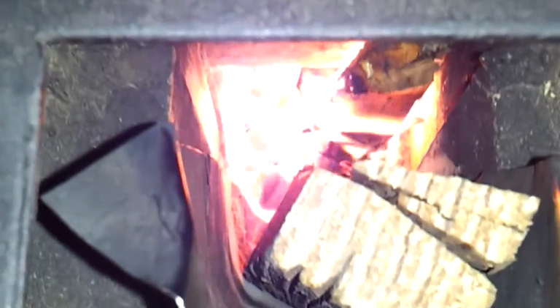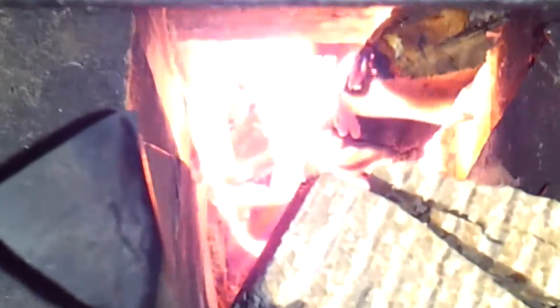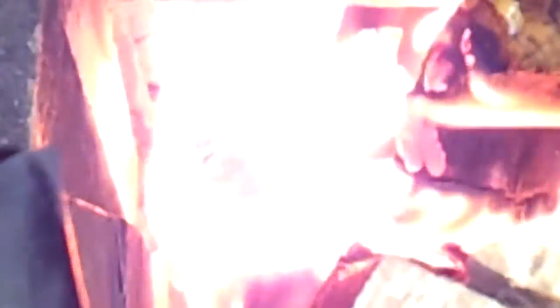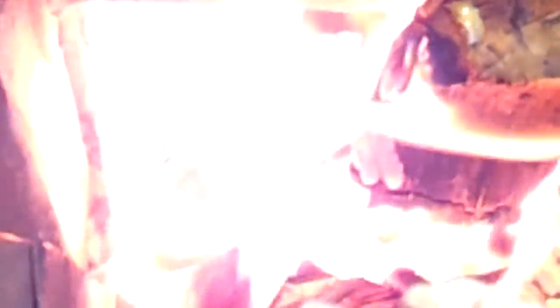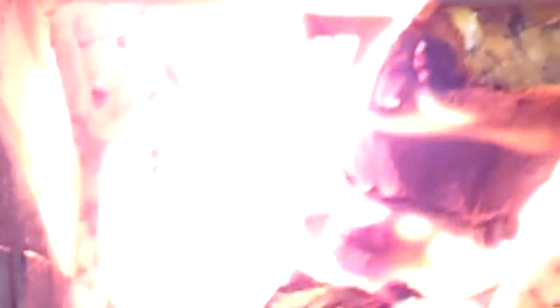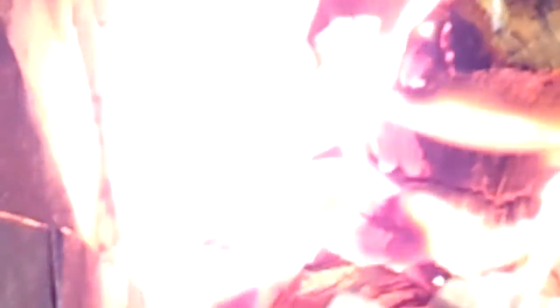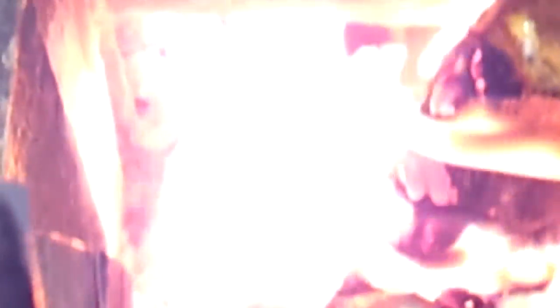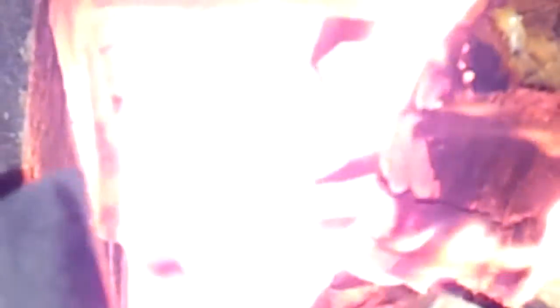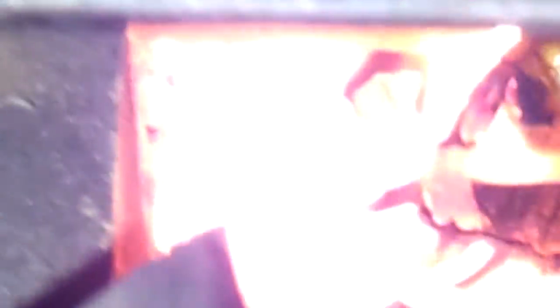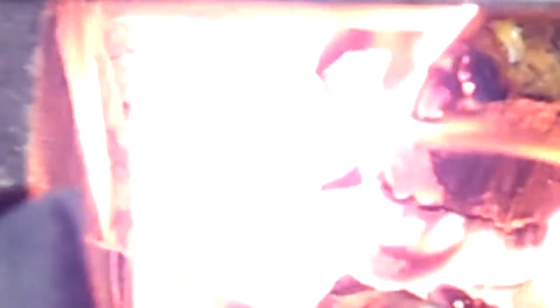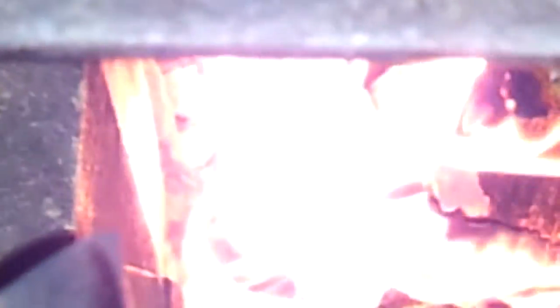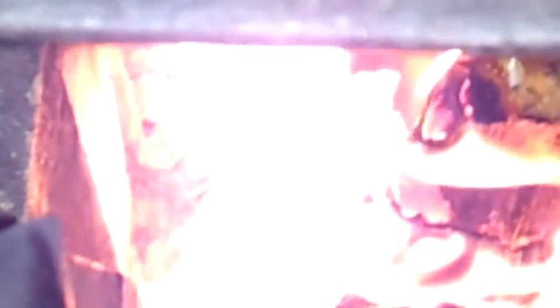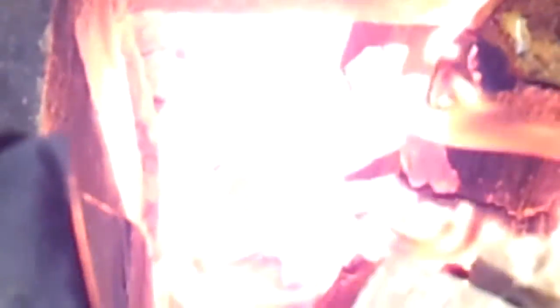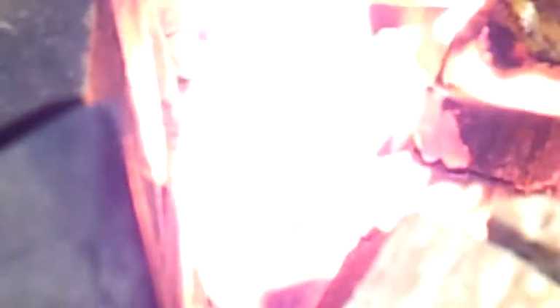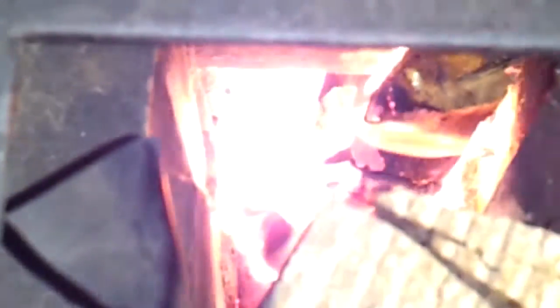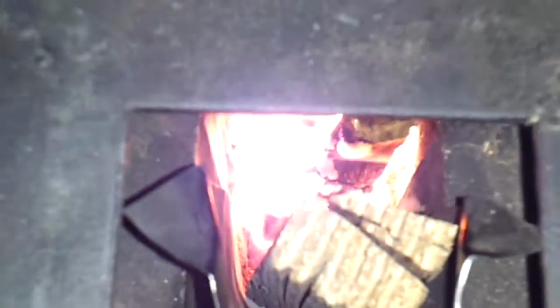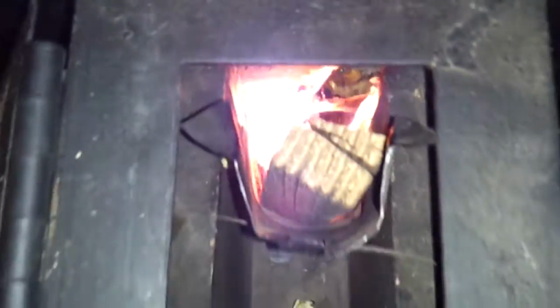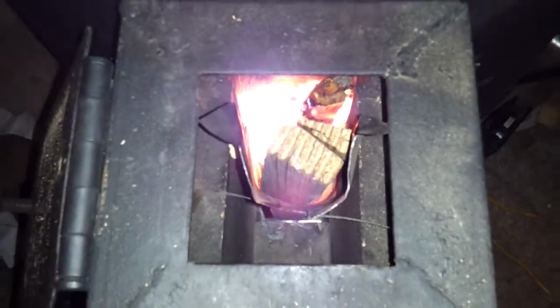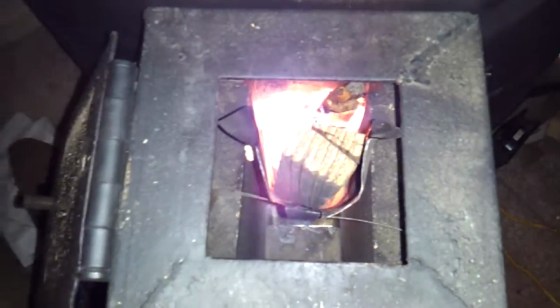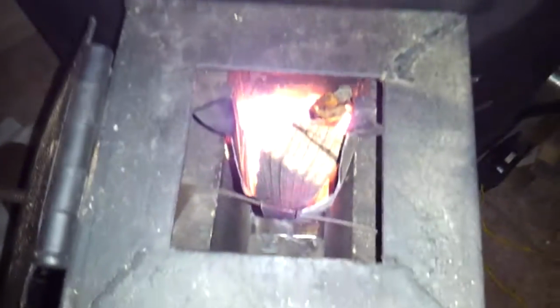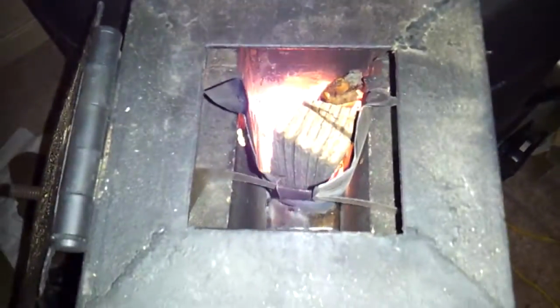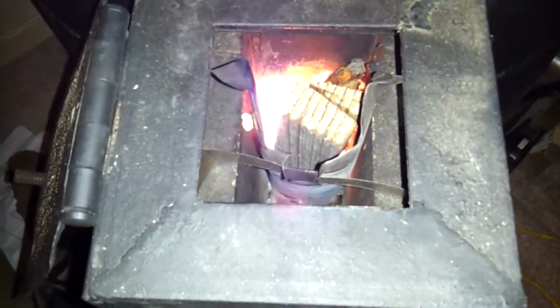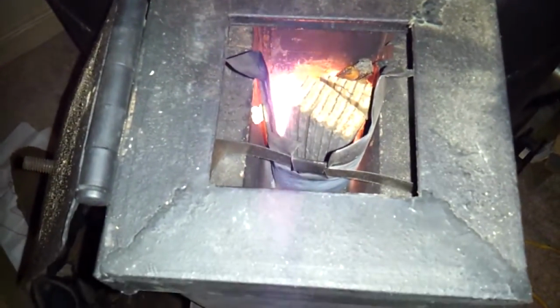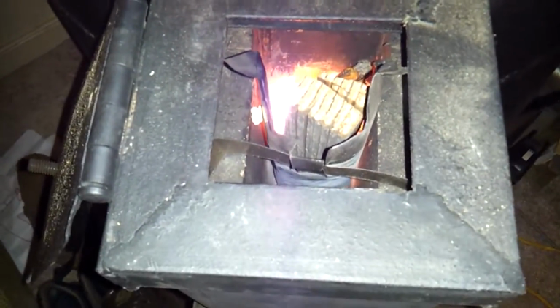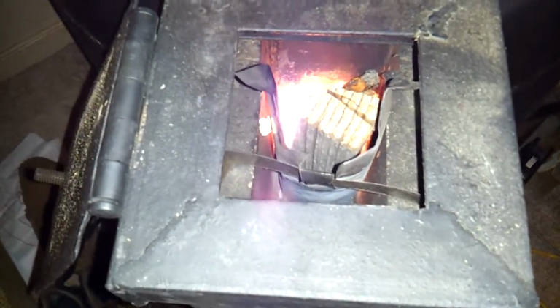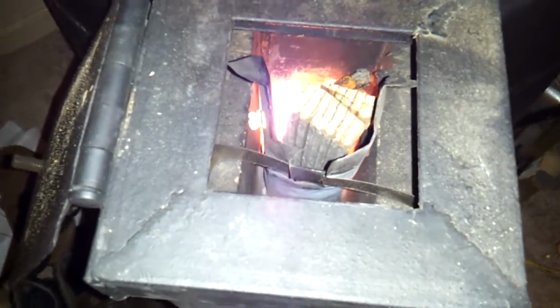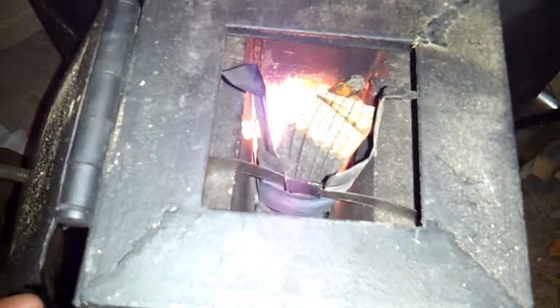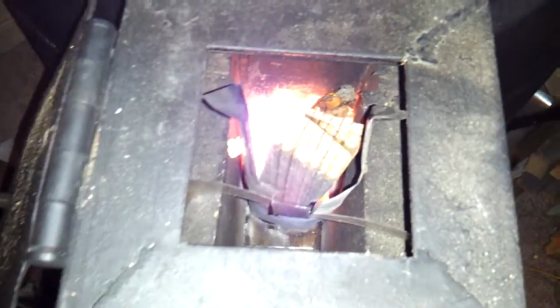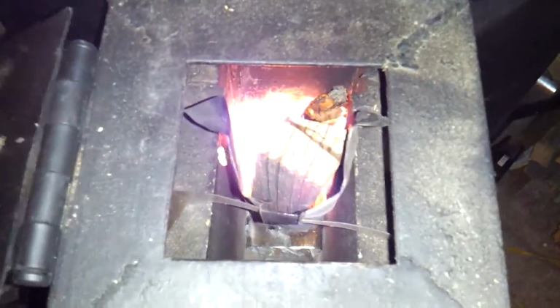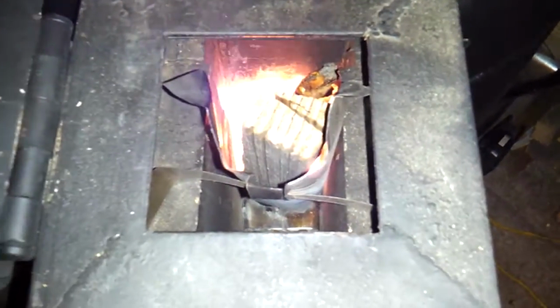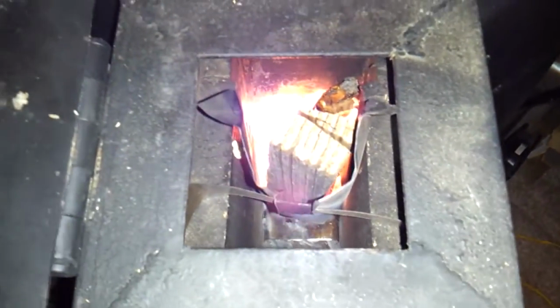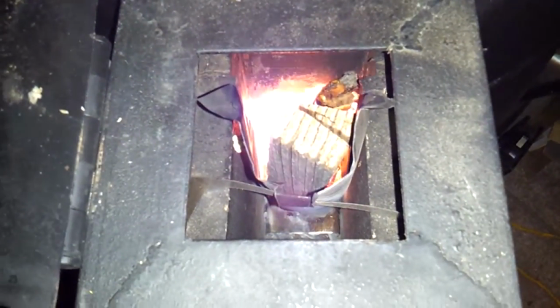Let's see what's going on down there. Can't get past the flame. But there's a nice hot bed of coals which will continue to radiate all night.